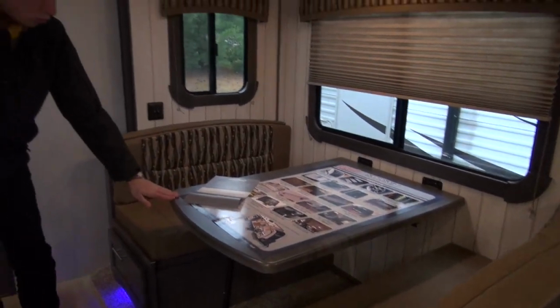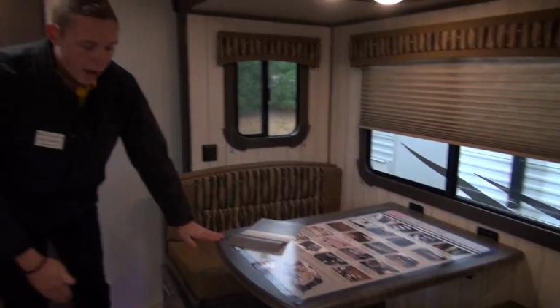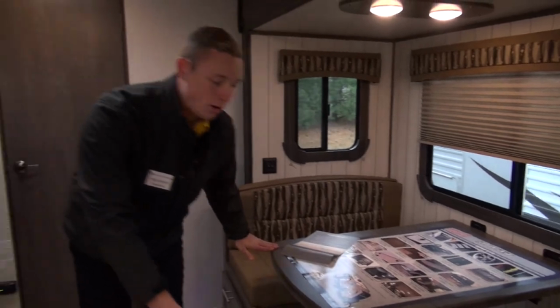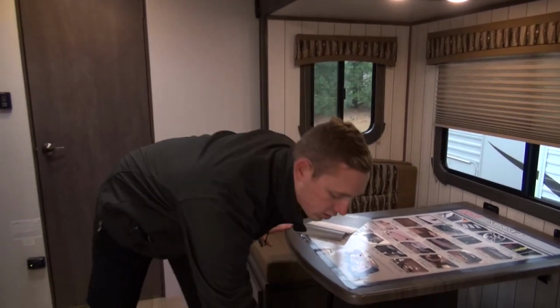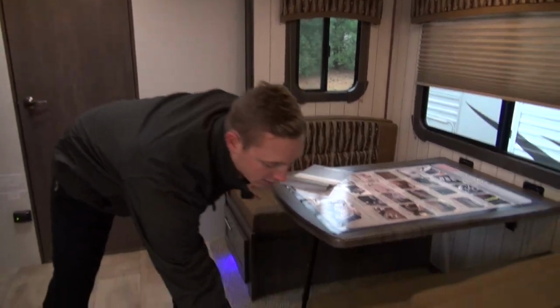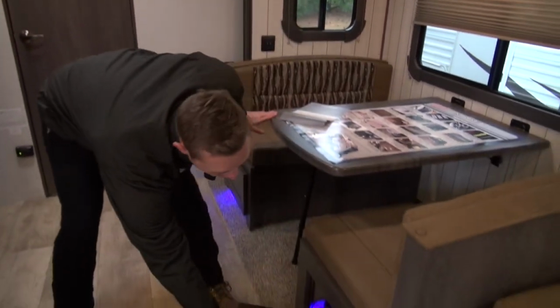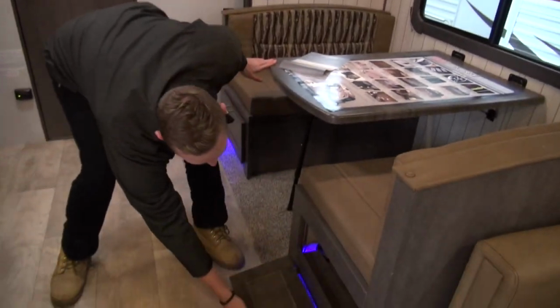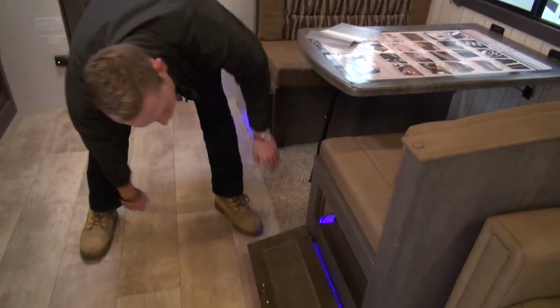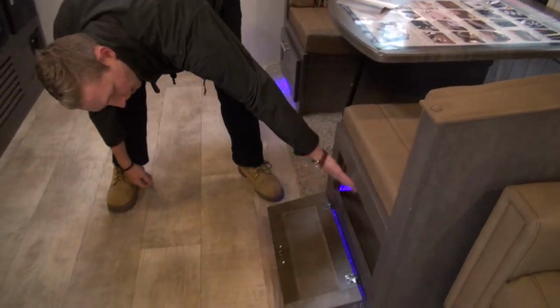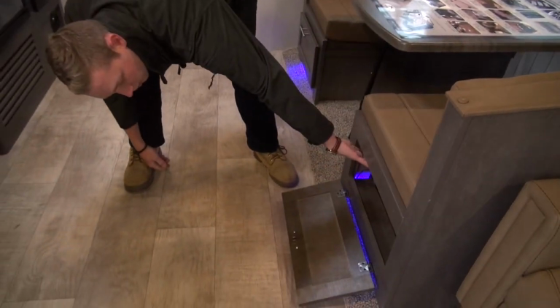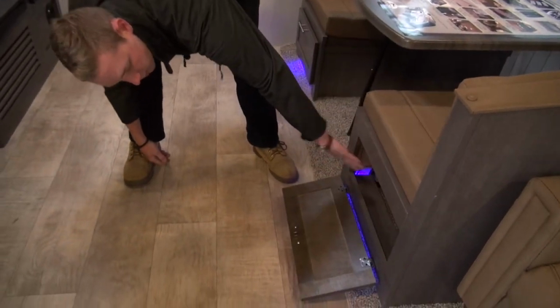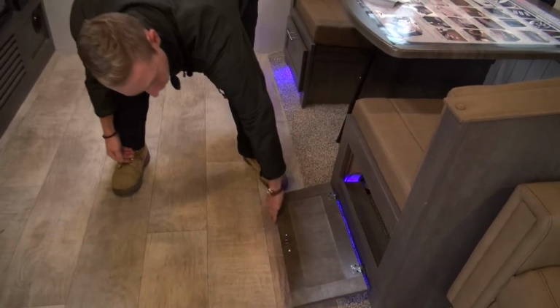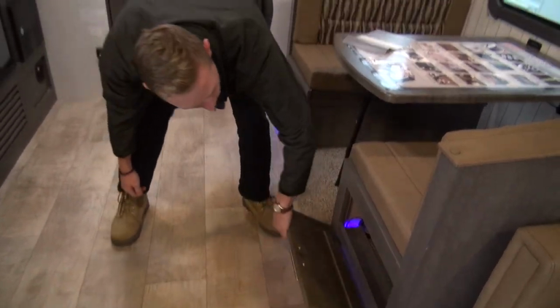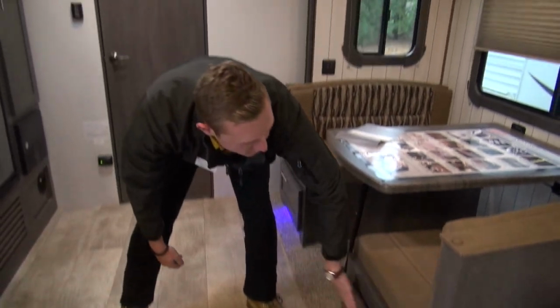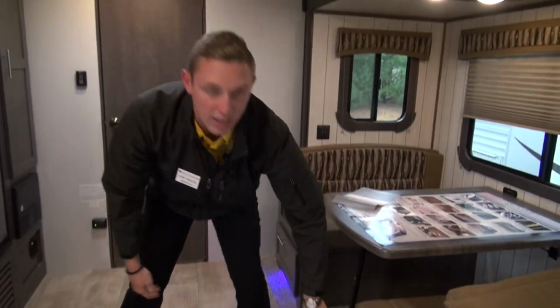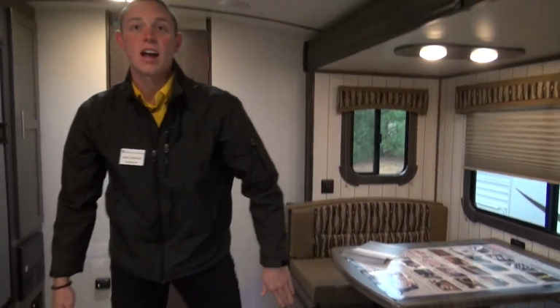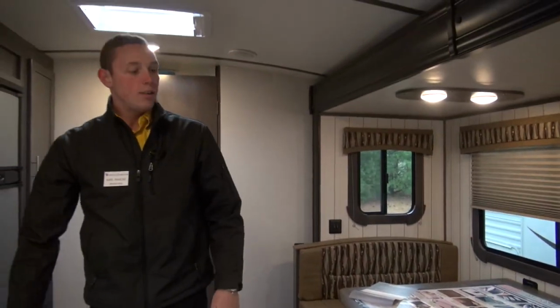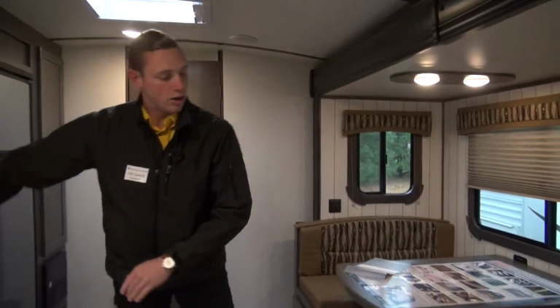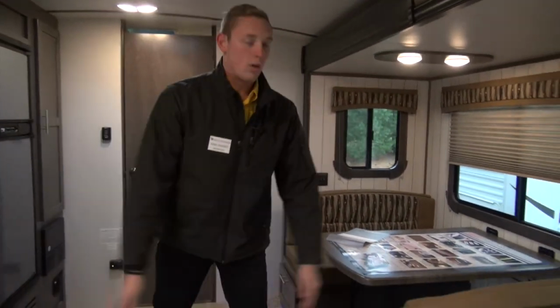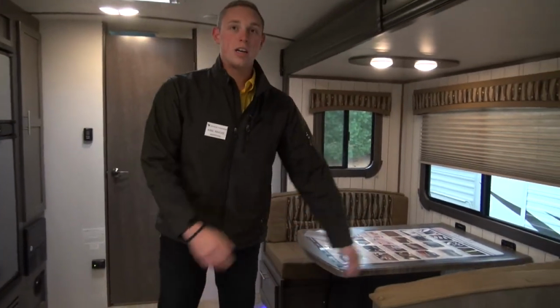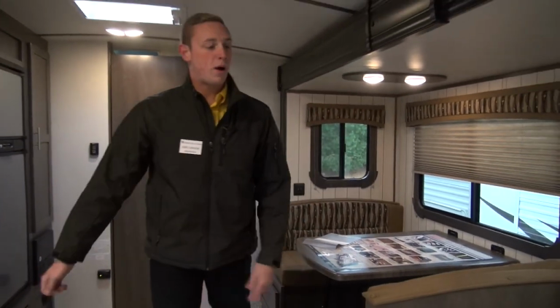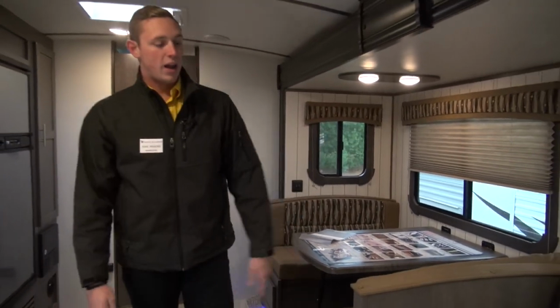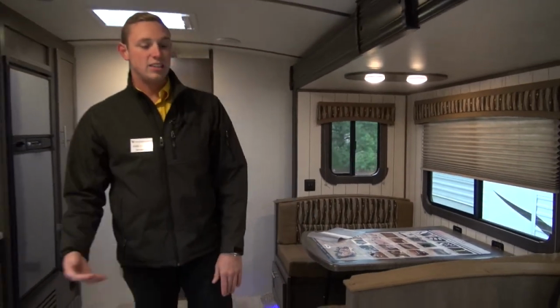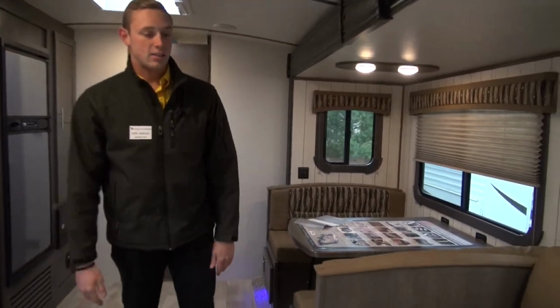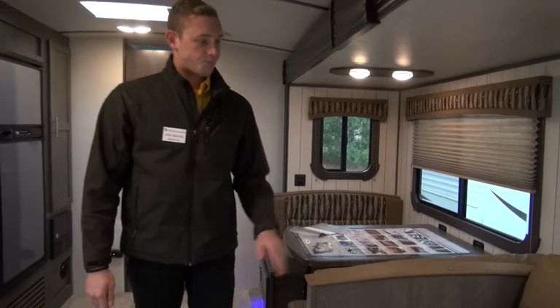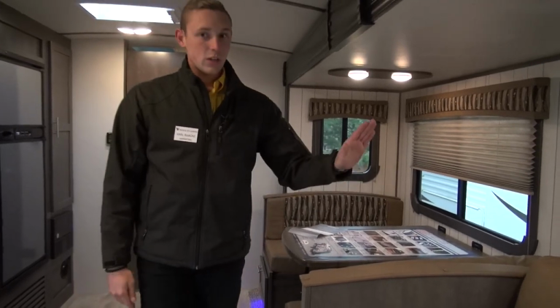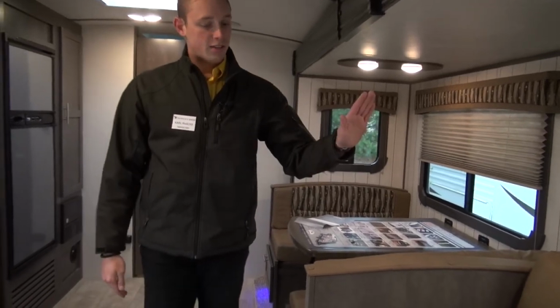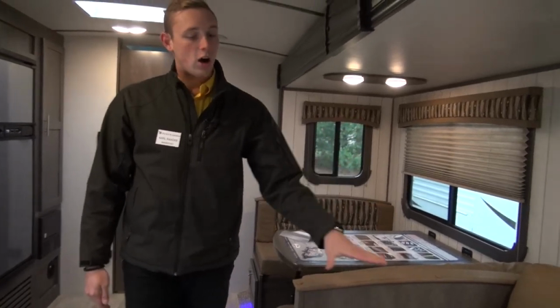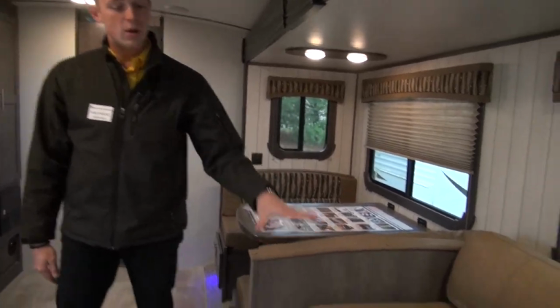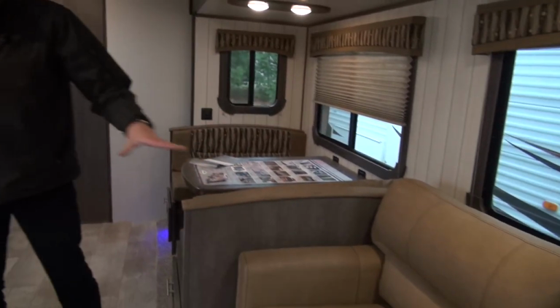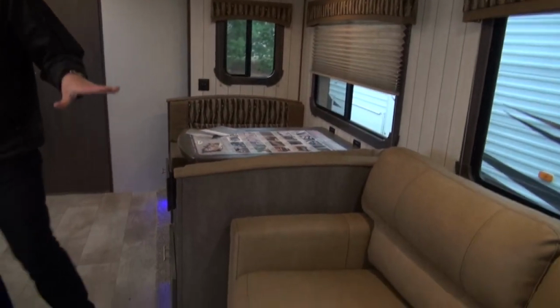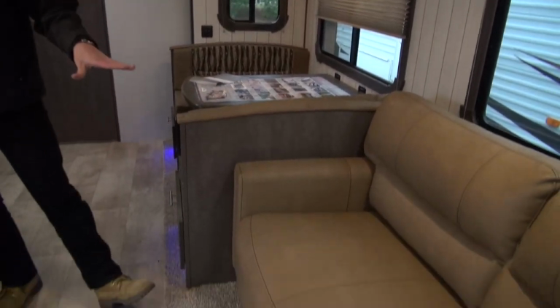You do have on both sides some drop-down doors so you can store things inside there — longer items, pots, pans — easy to get to. You've got this awesome tri-folding sofa.